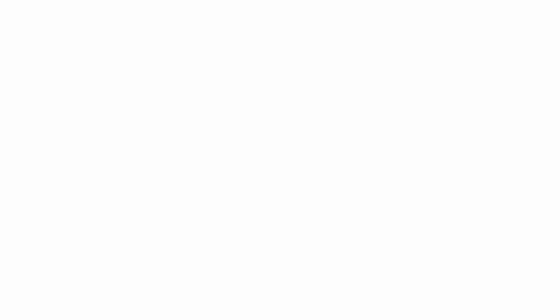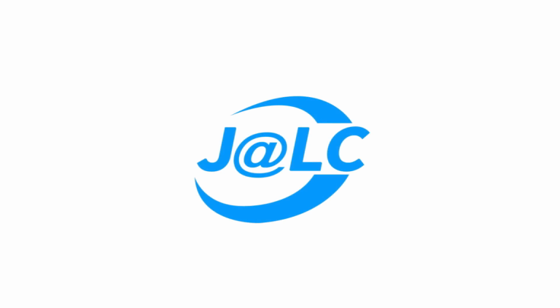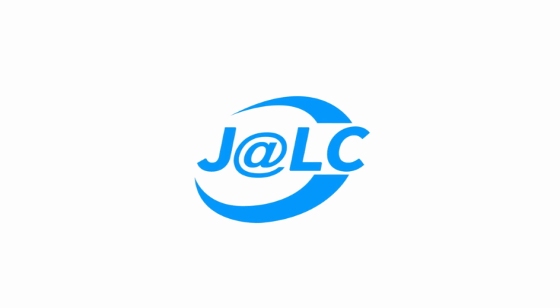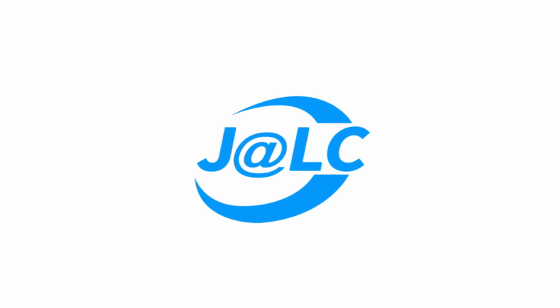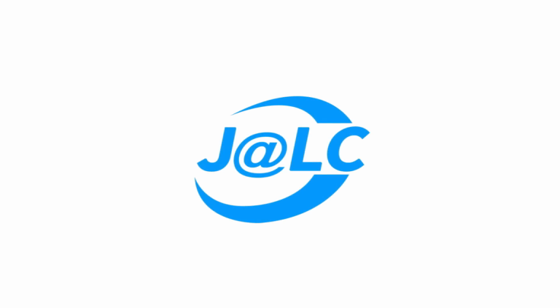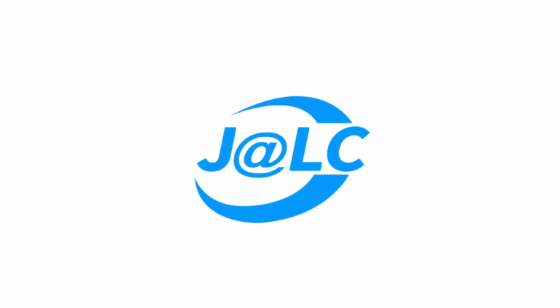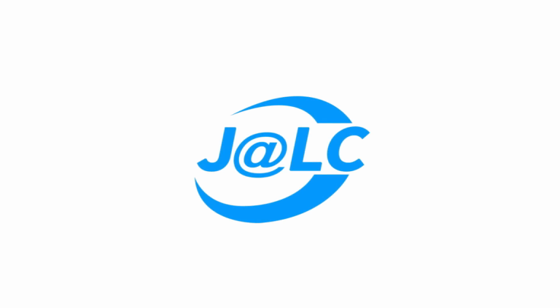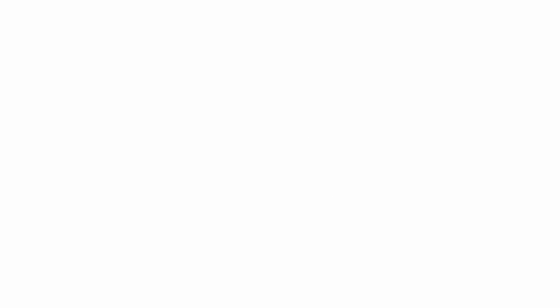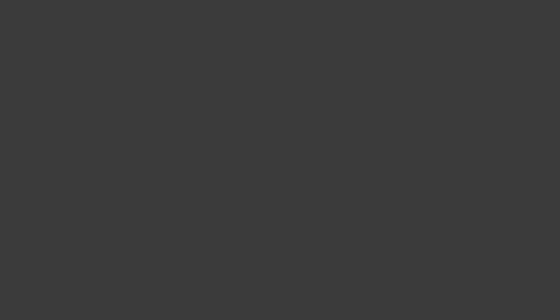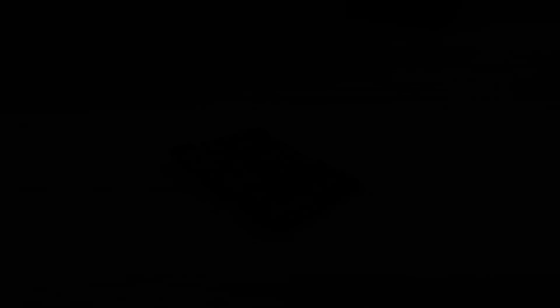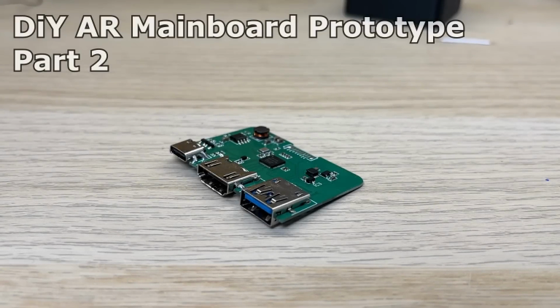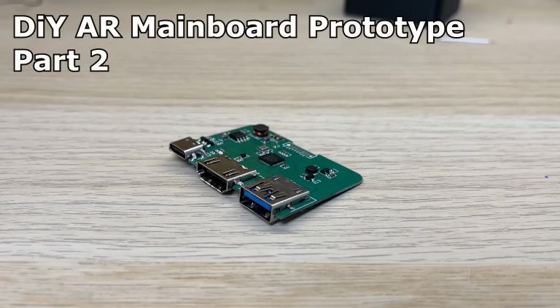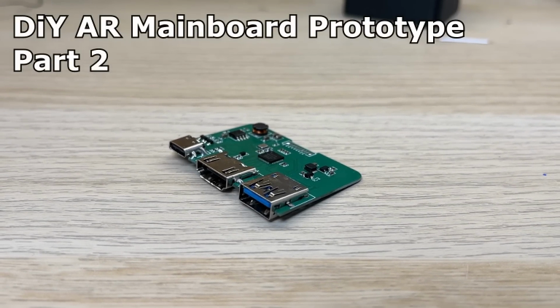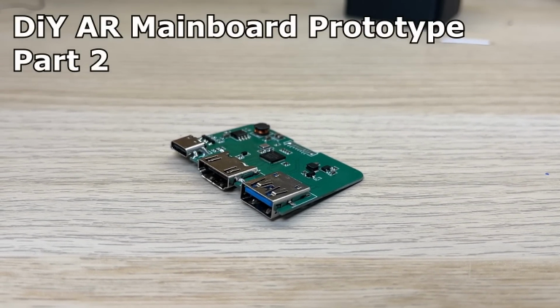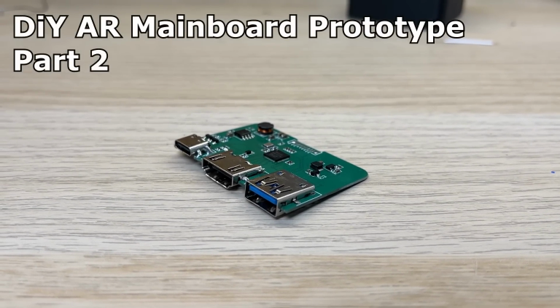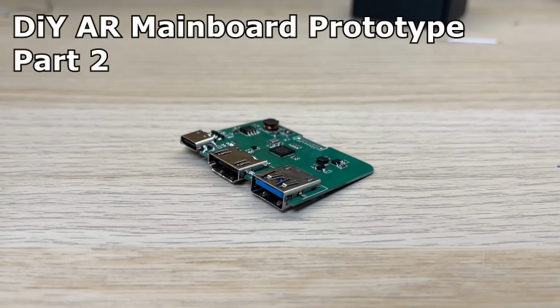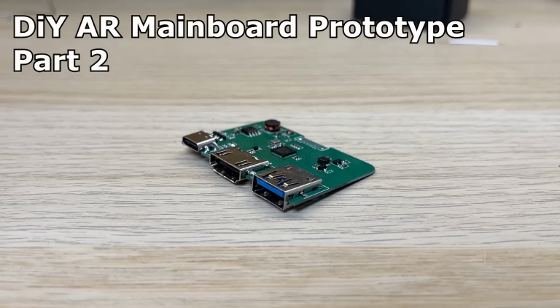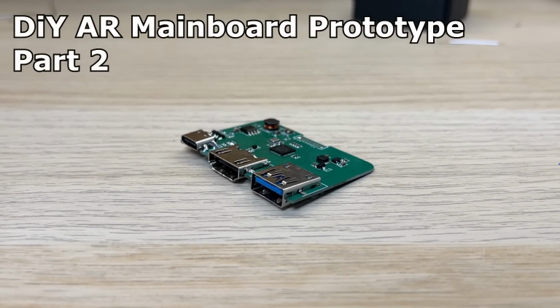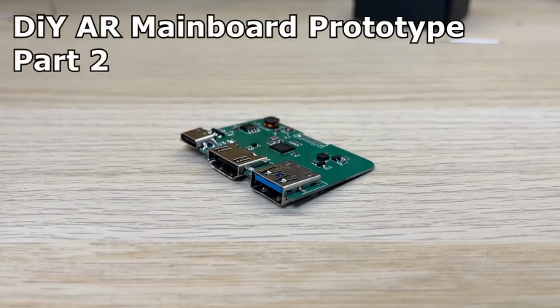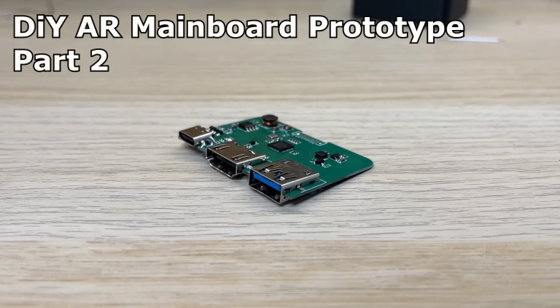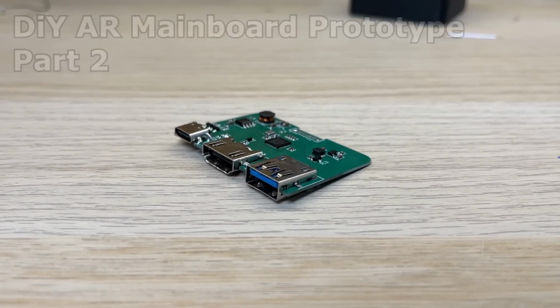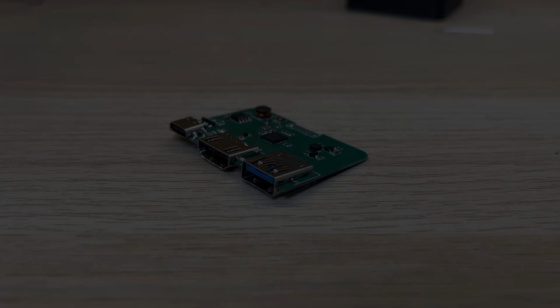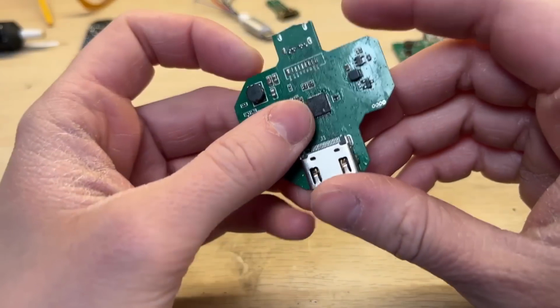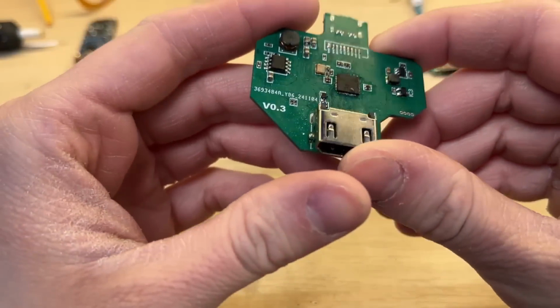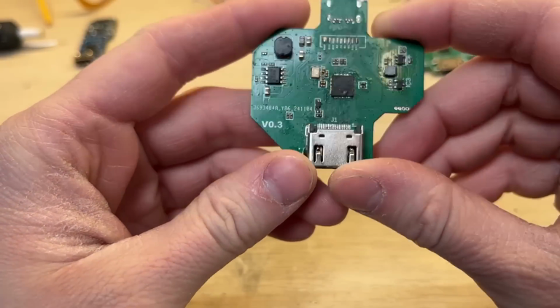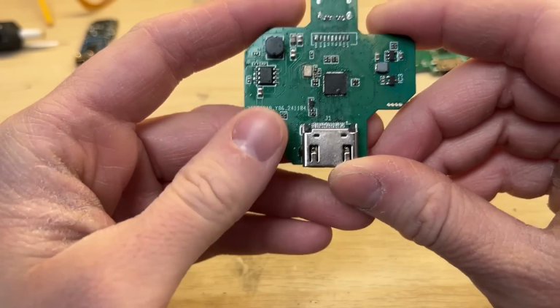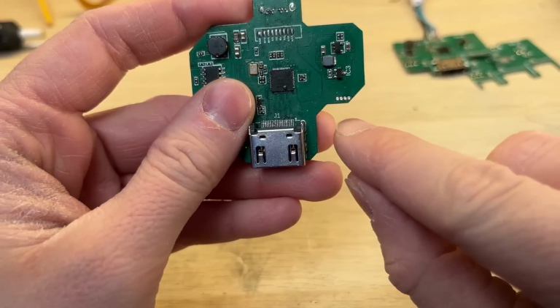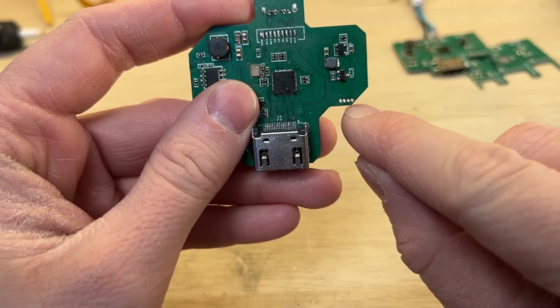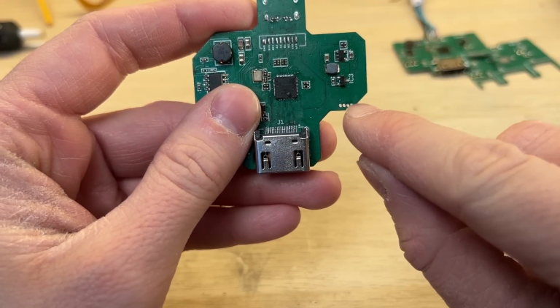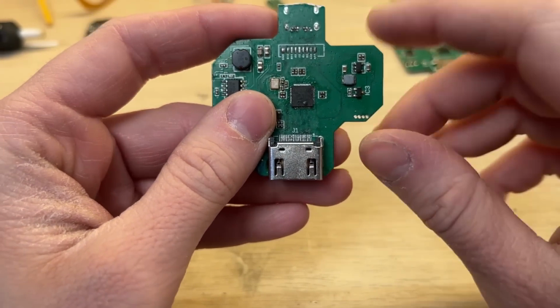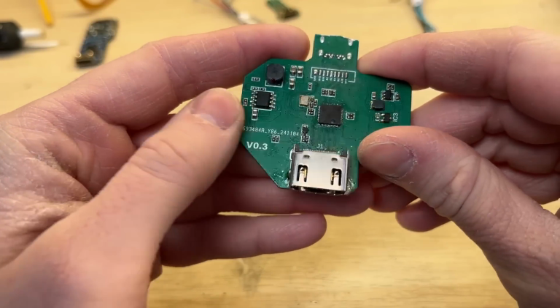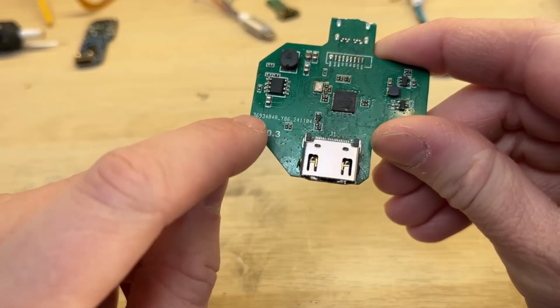This video was sponsored by JLCPCB. You may have seen my other video about this small, fully custom USB-C dock.